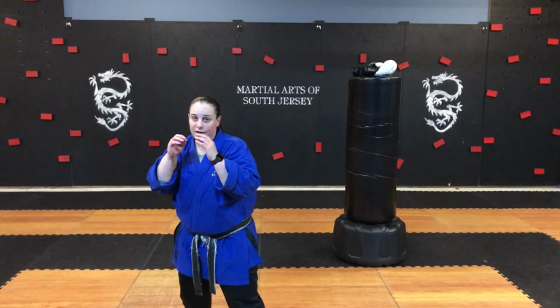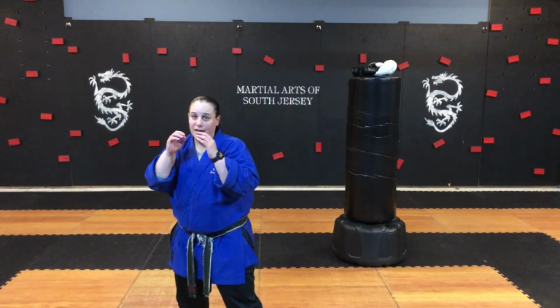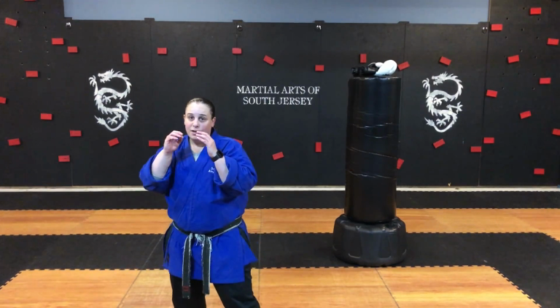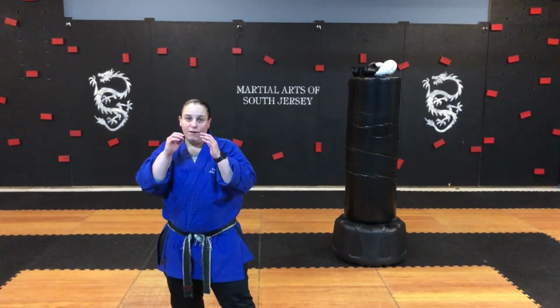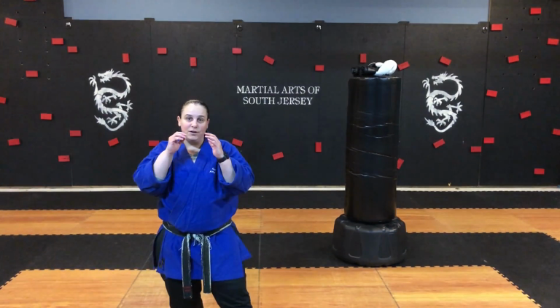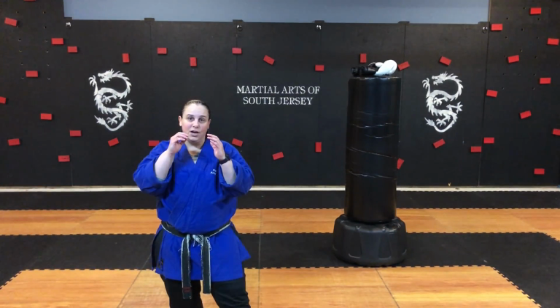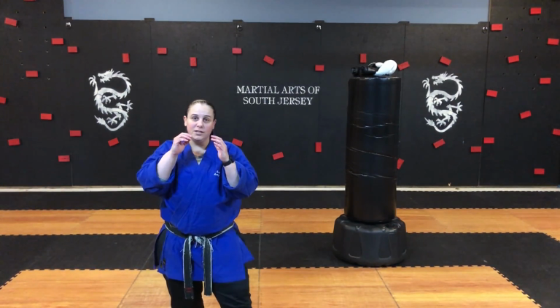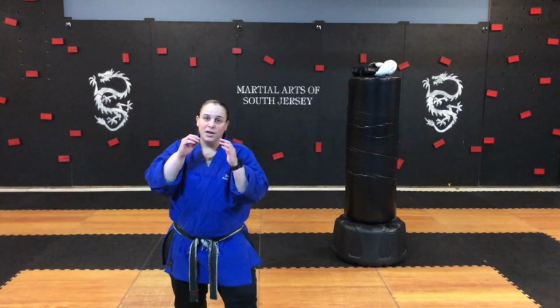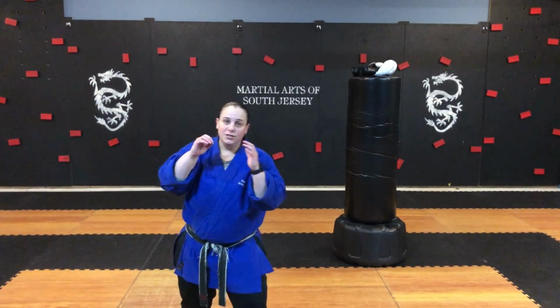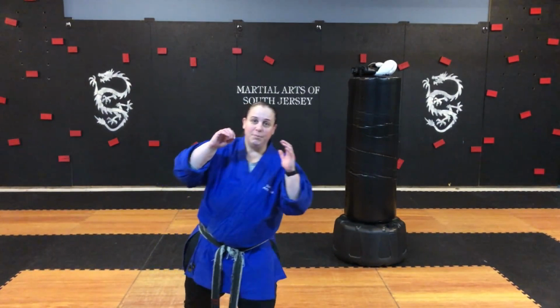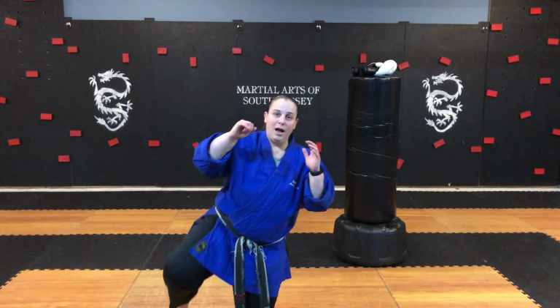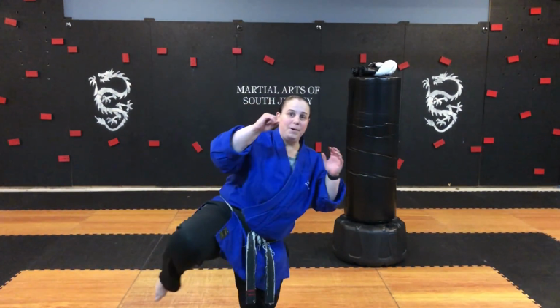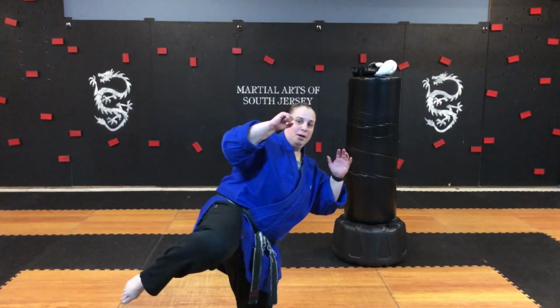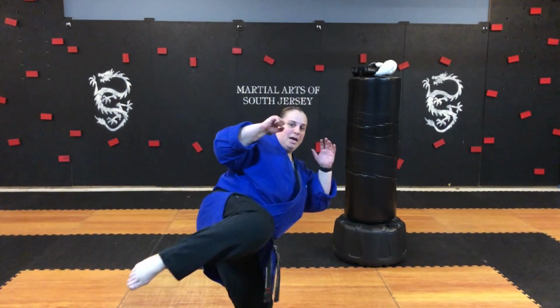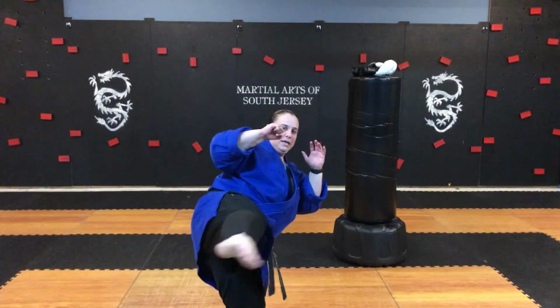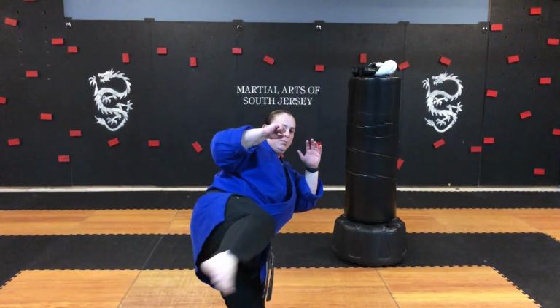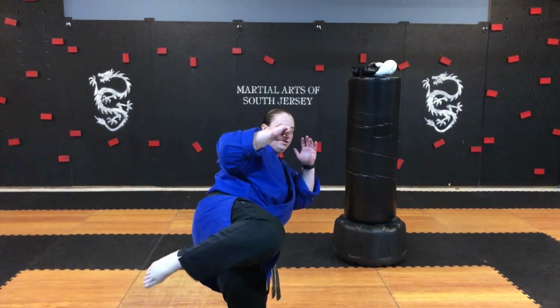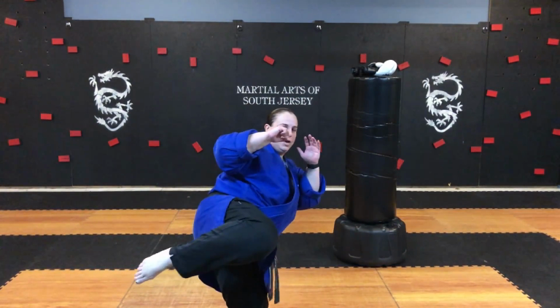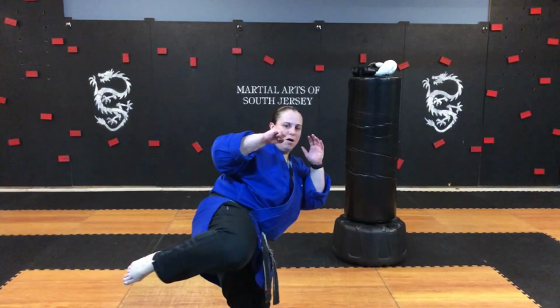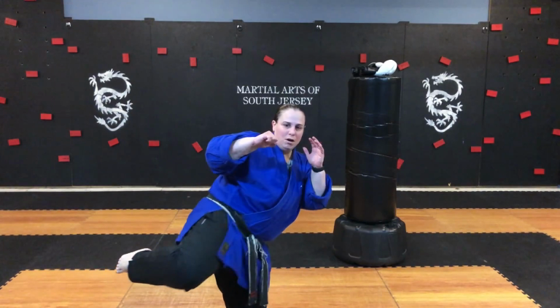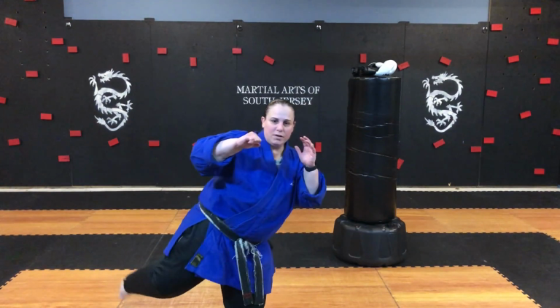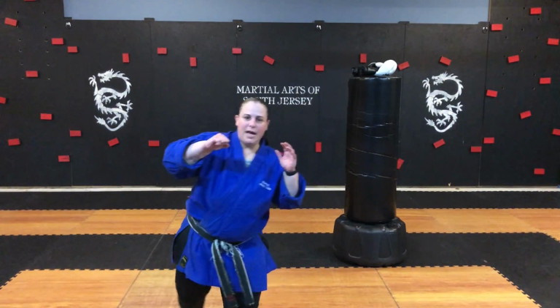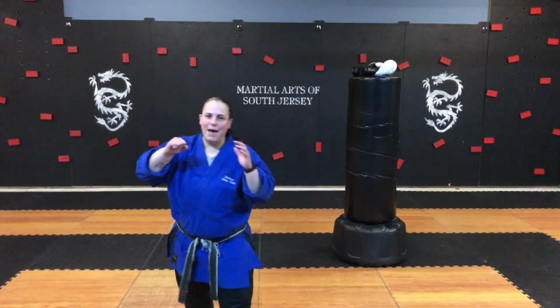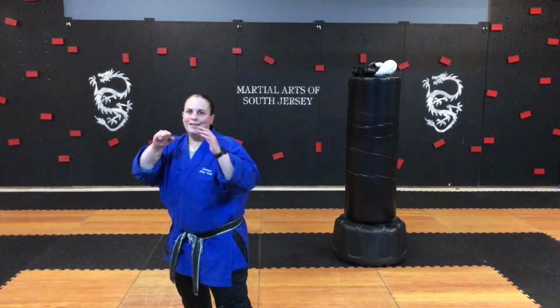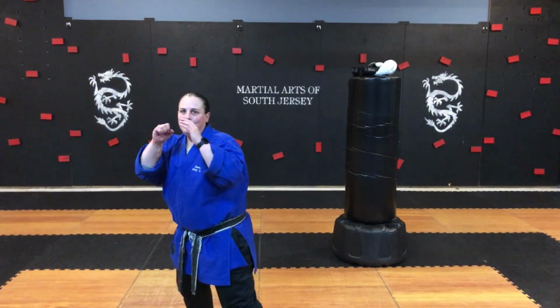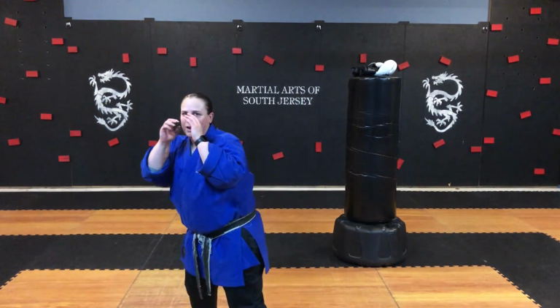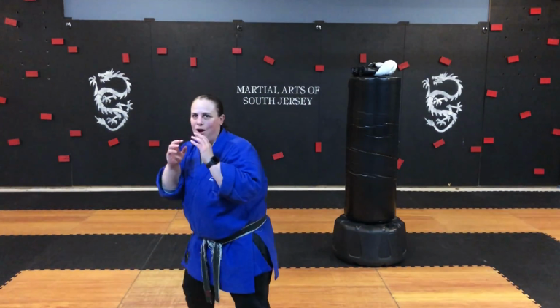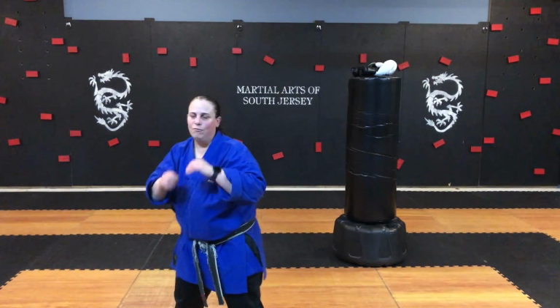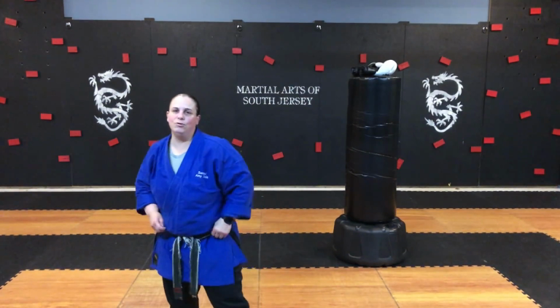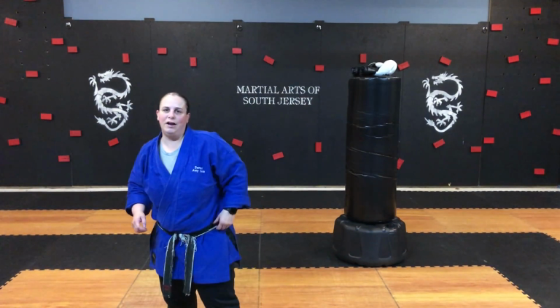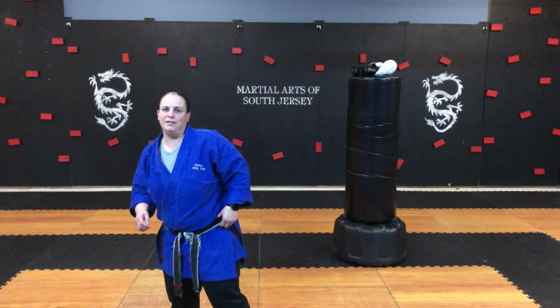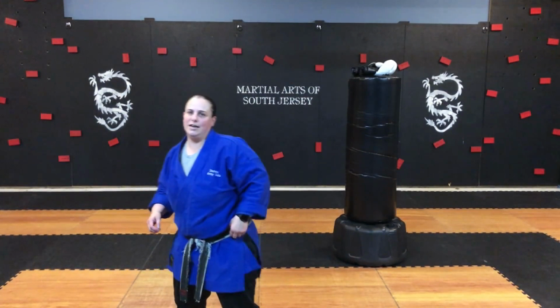Again: your front foot turns, chamber up, kick, point your toe, reset back, and go for those roundhouse kicks.